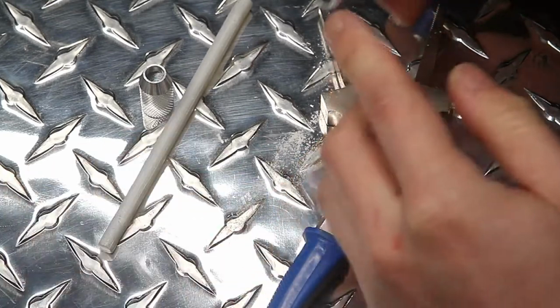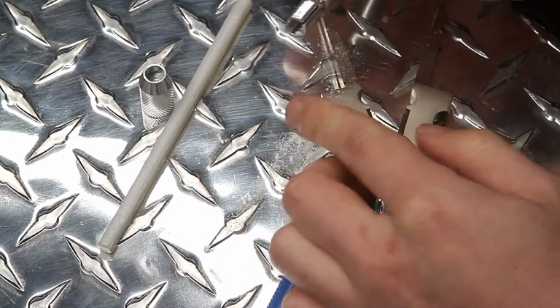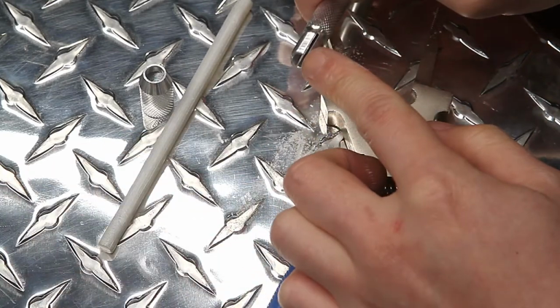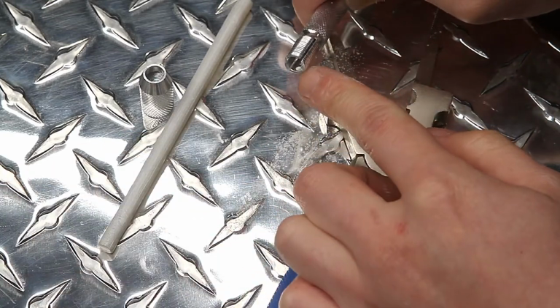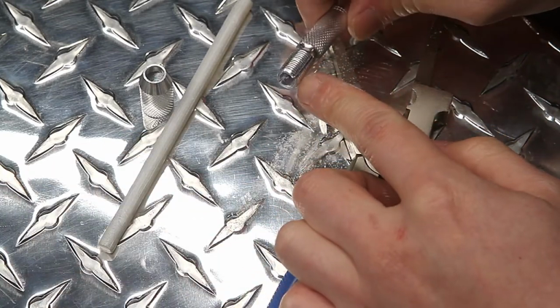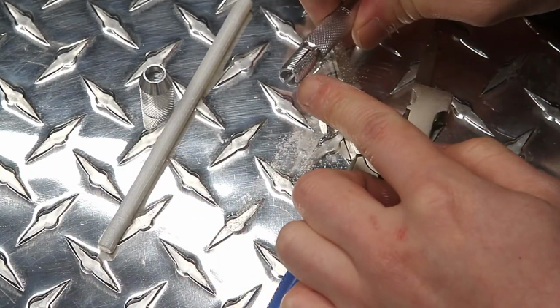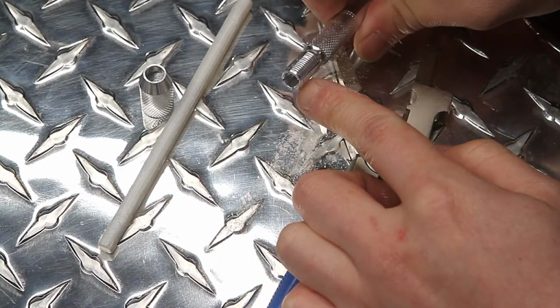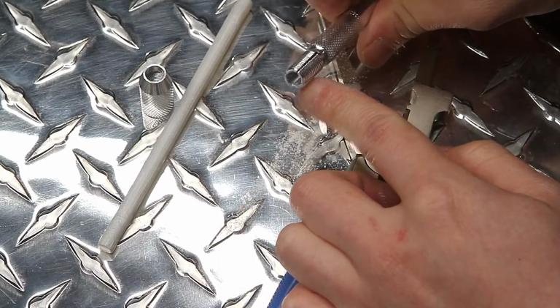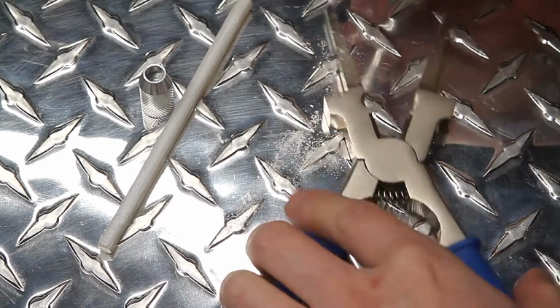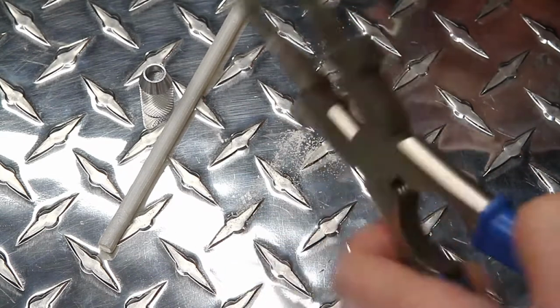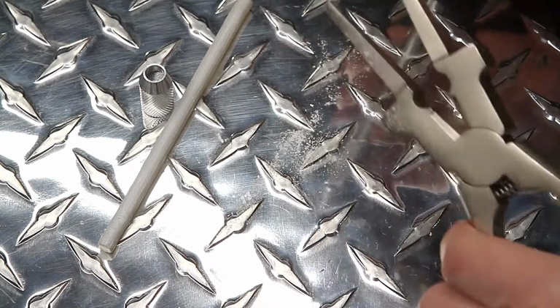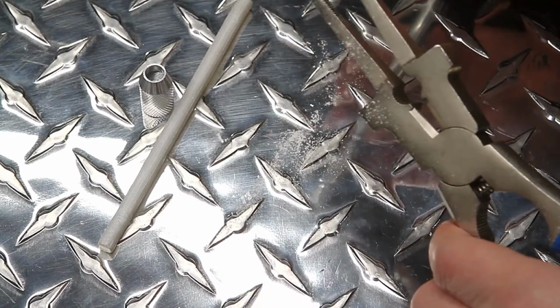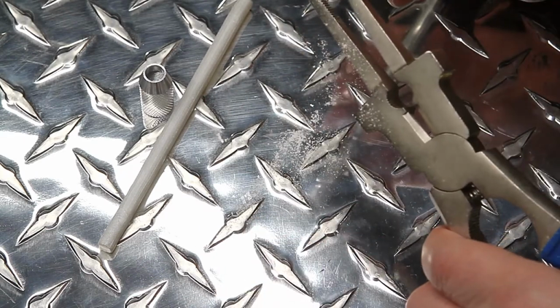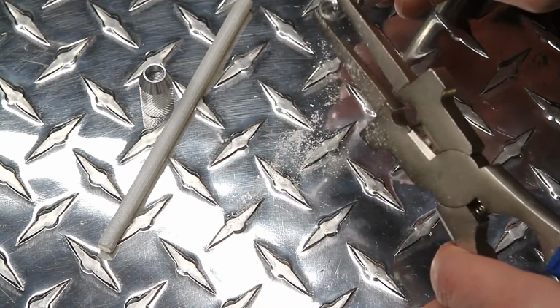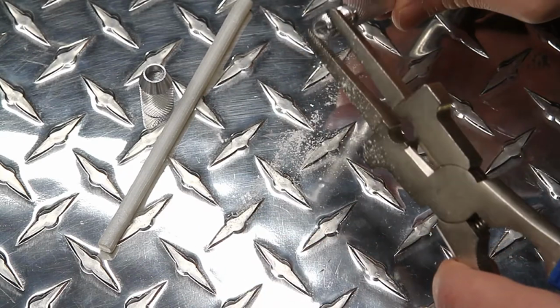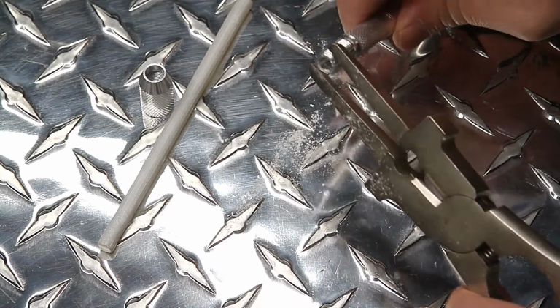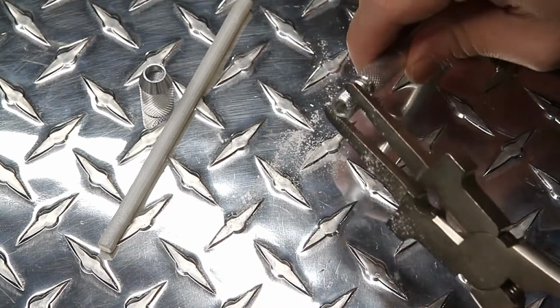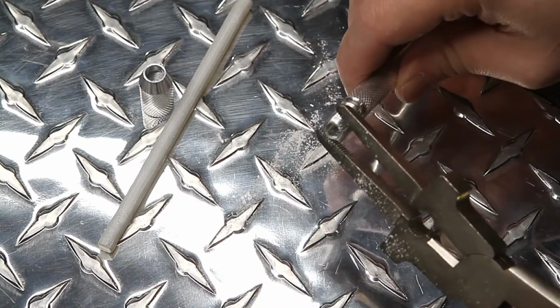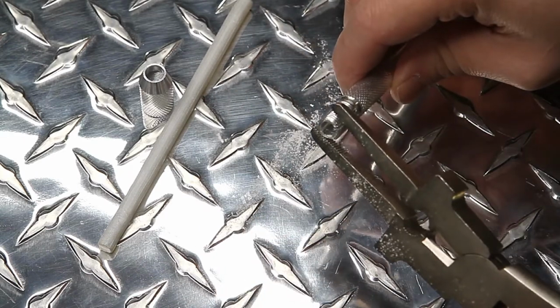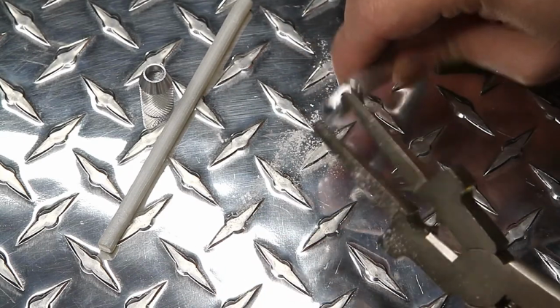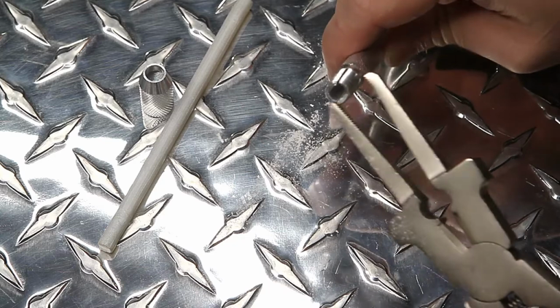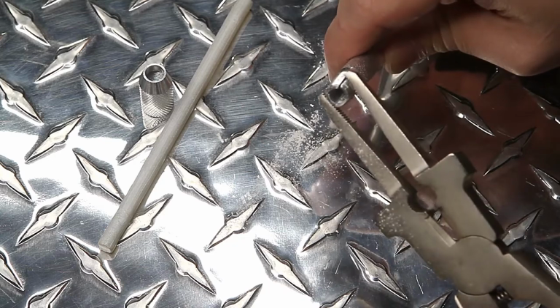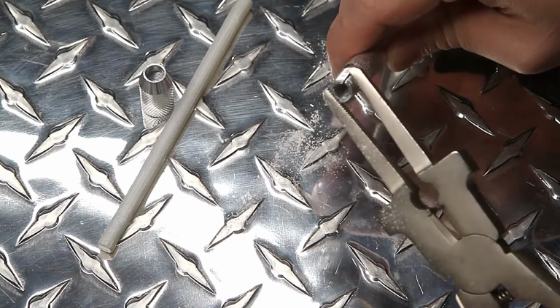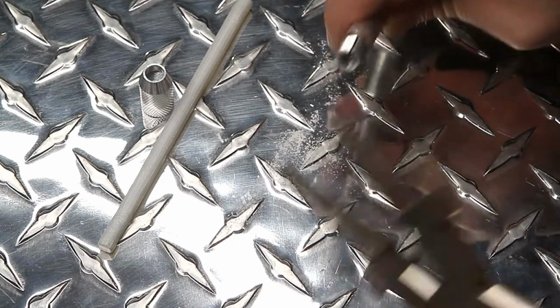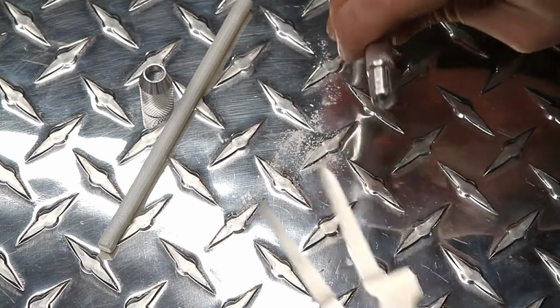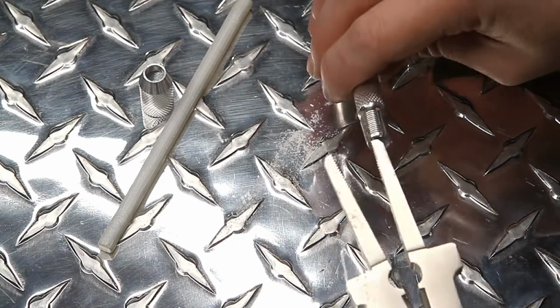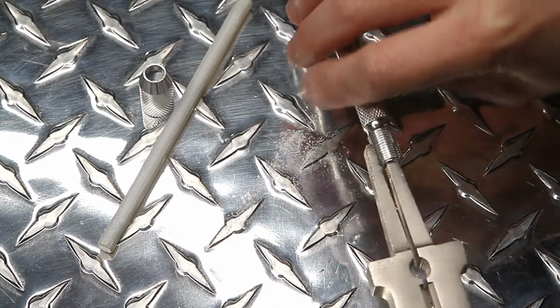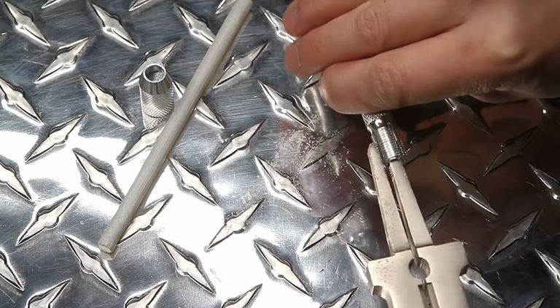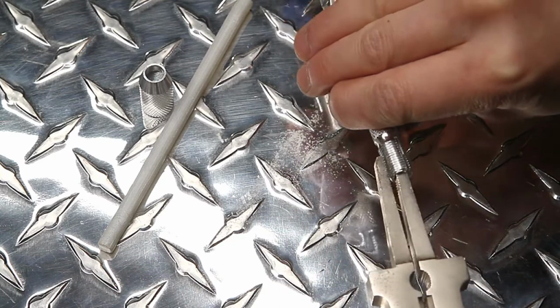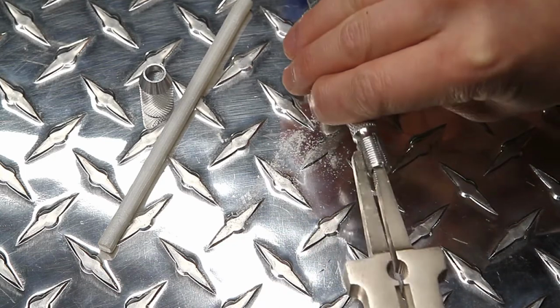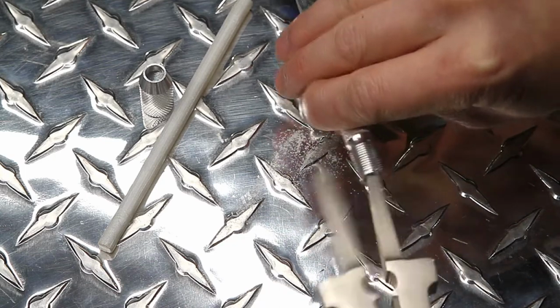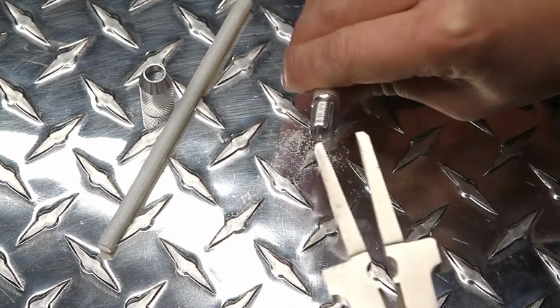Next, use your MIG pliers to slightly move the four metal flaps towards each other to create tension. If there is too much tension, use your MIG pliers to move the small metal flaps outwards.